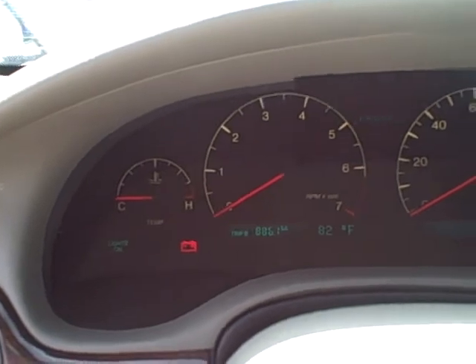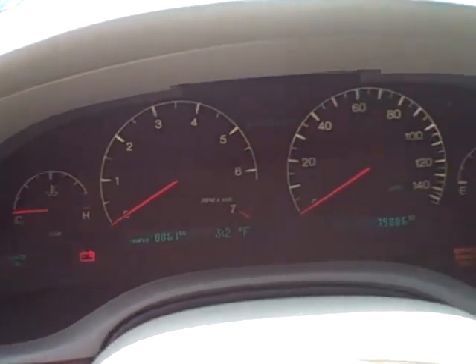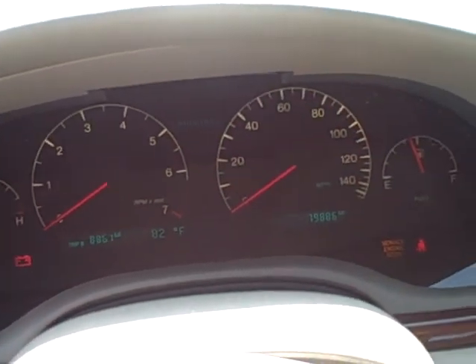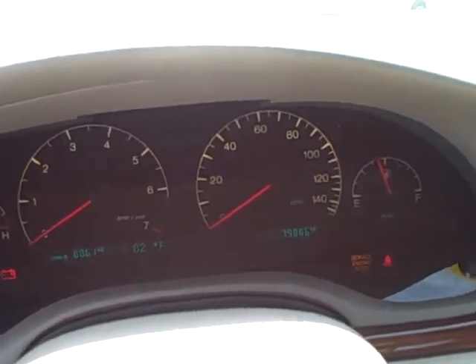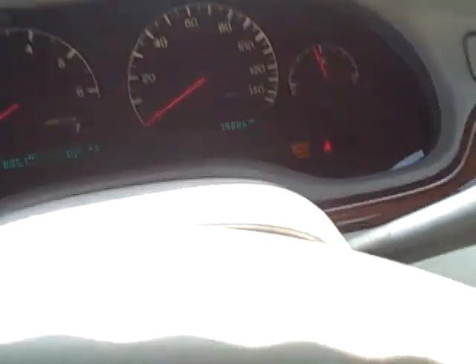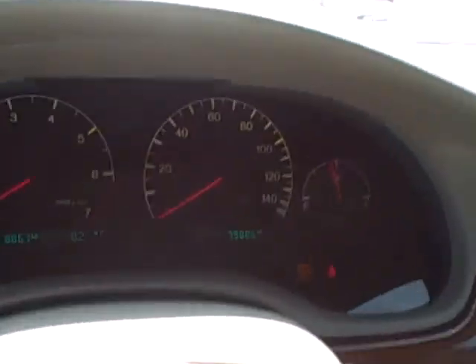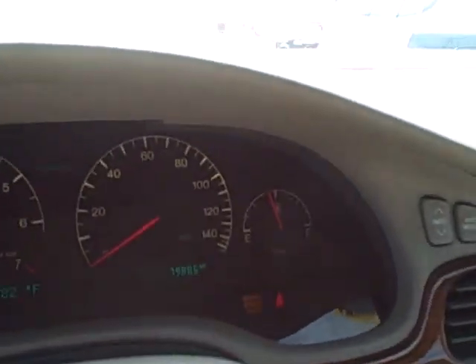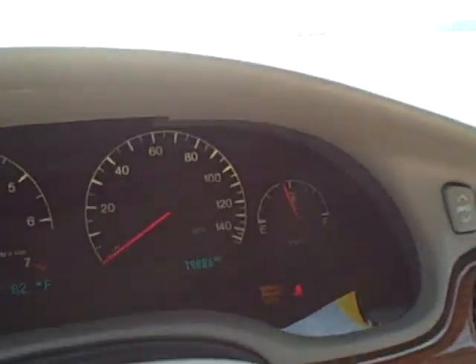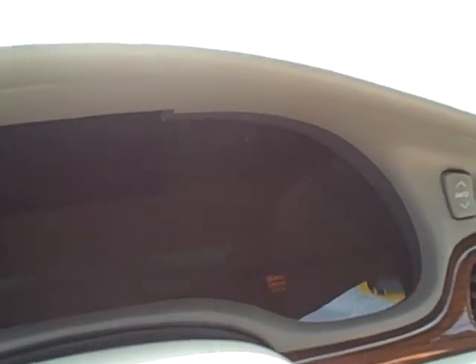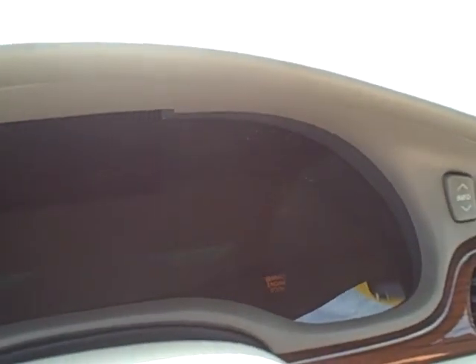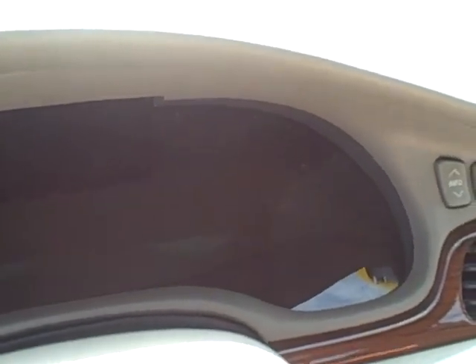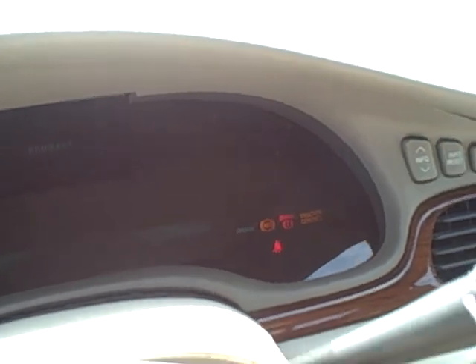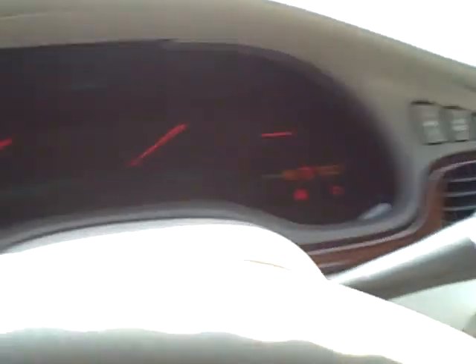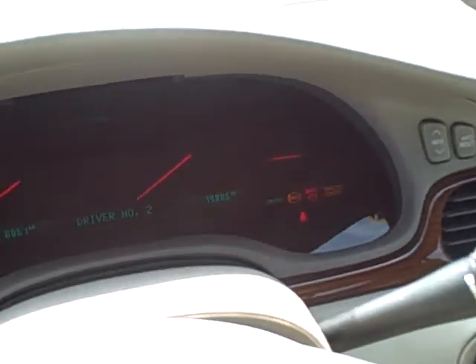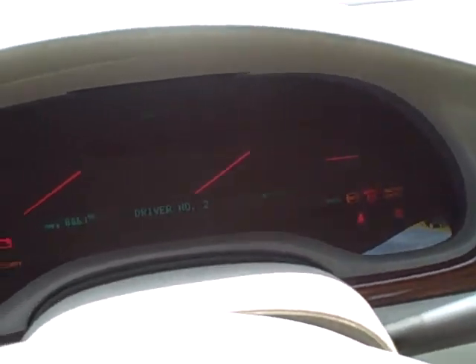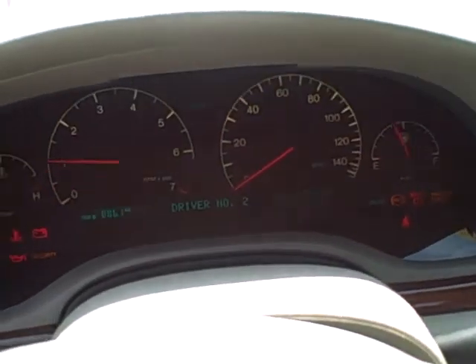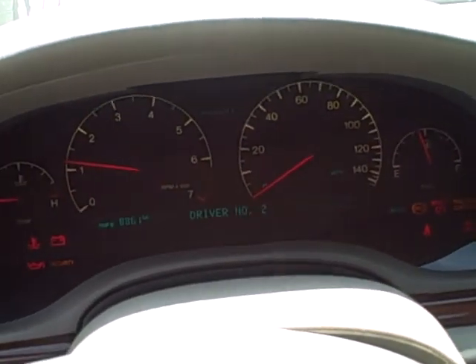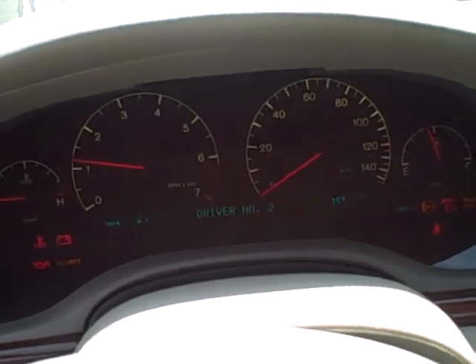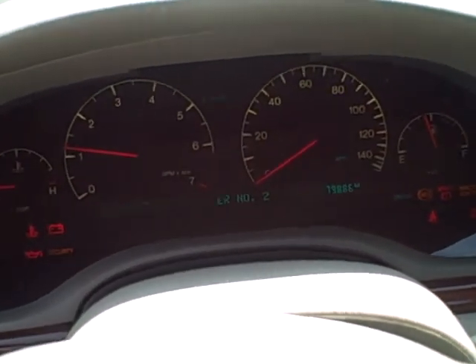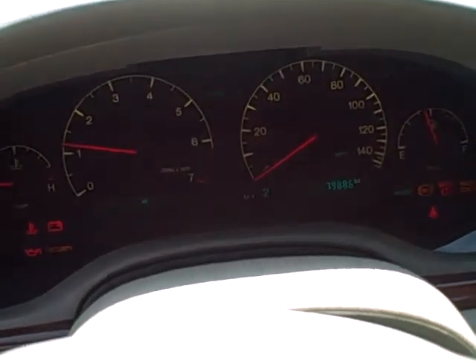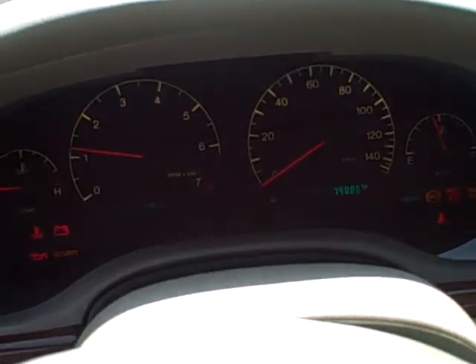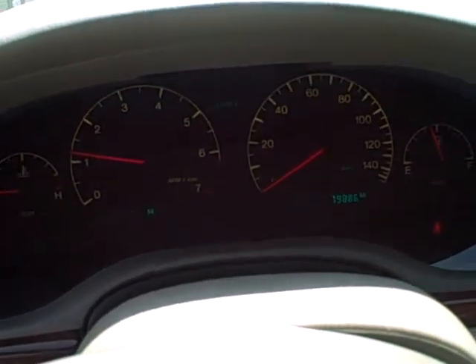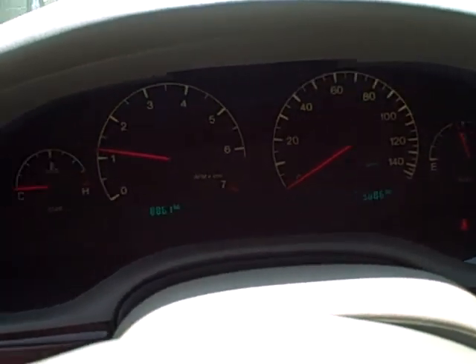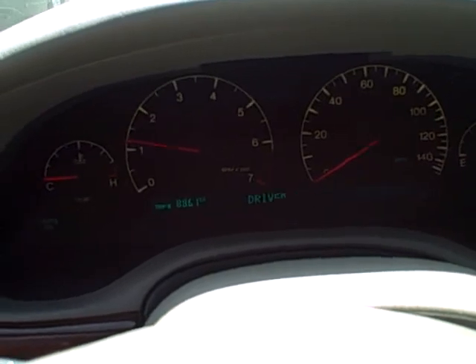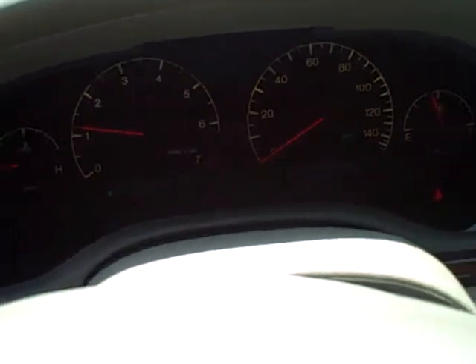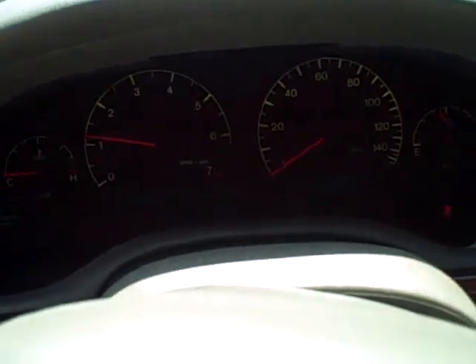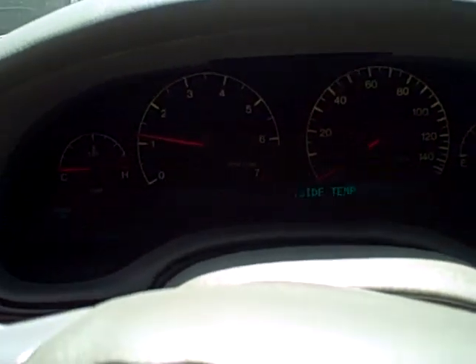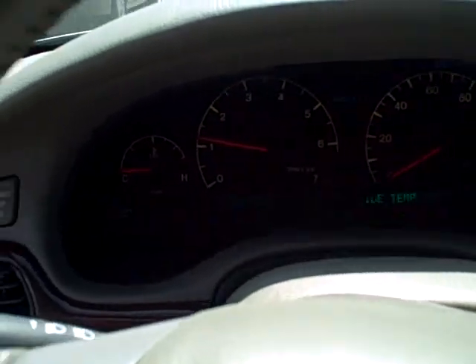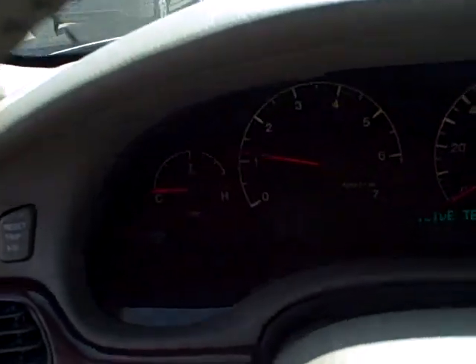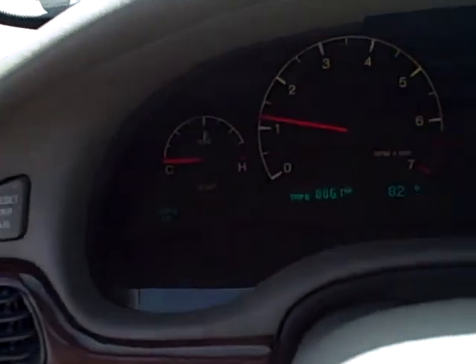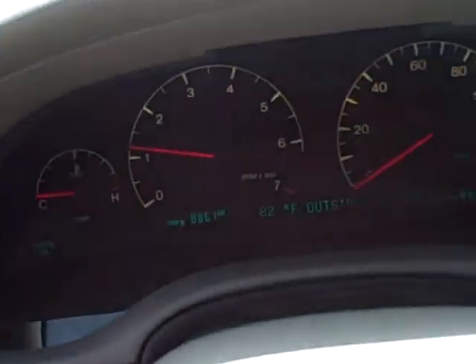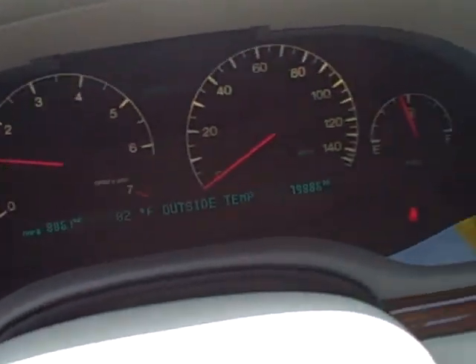The battery light and the check engine light are on just because I don't have the key turned all the way. I'll show you — there we go. As you can tell, no lights are on.